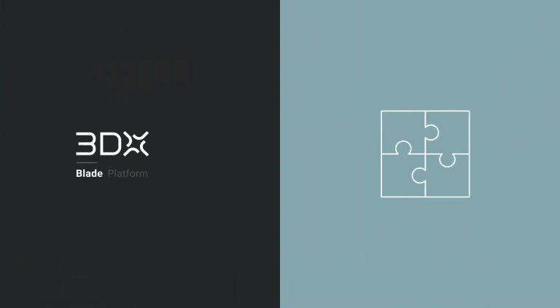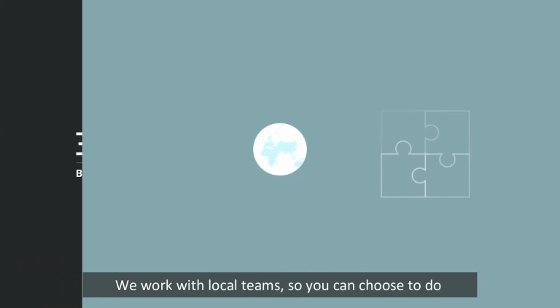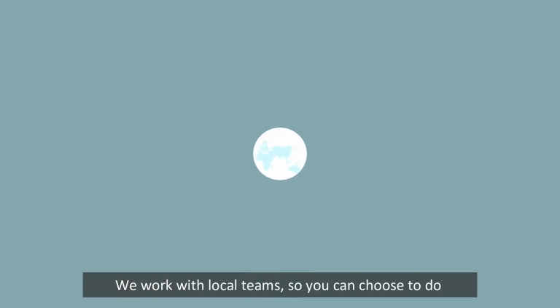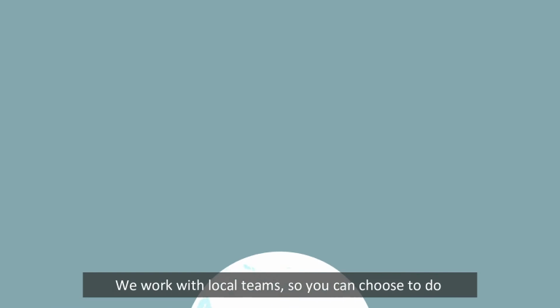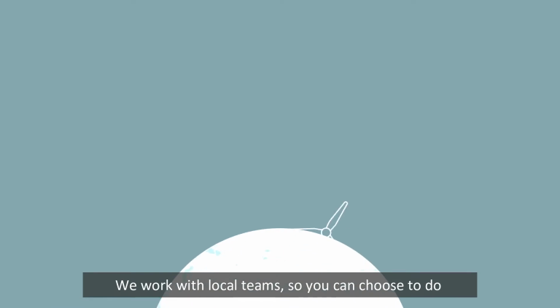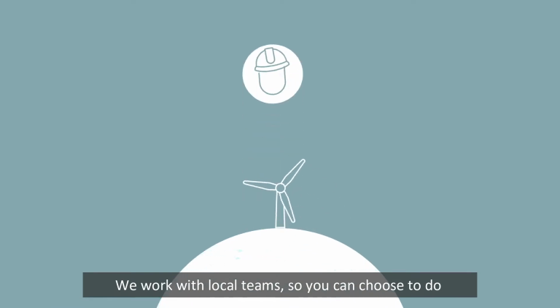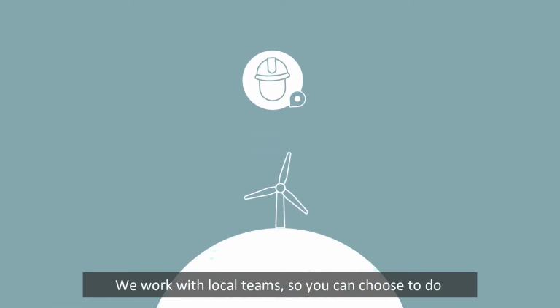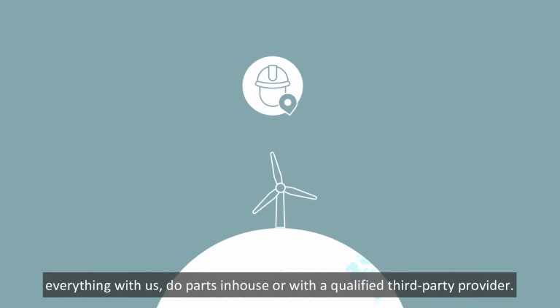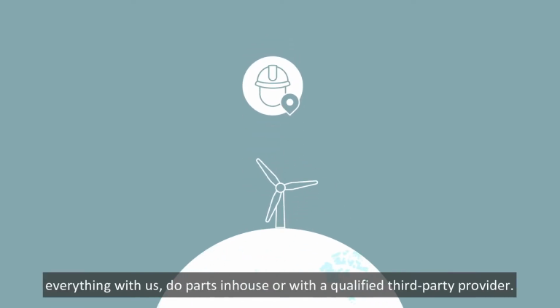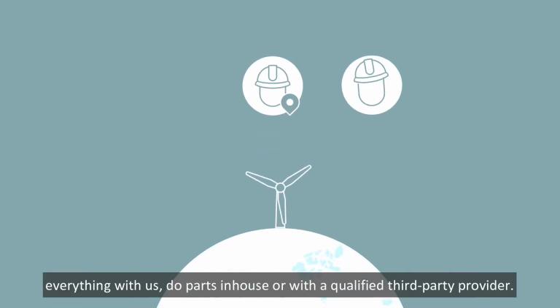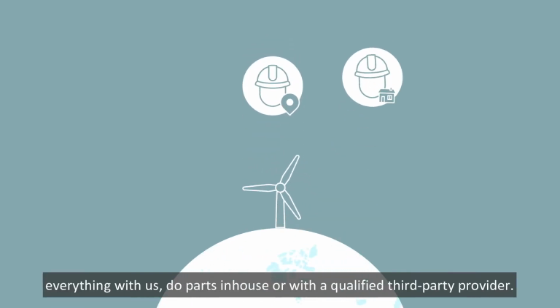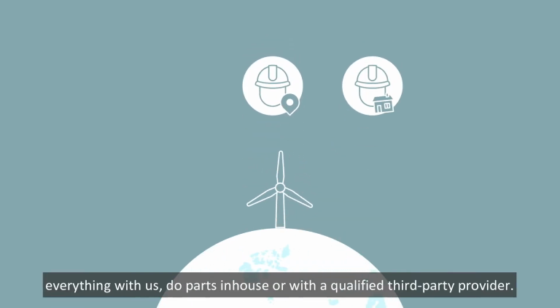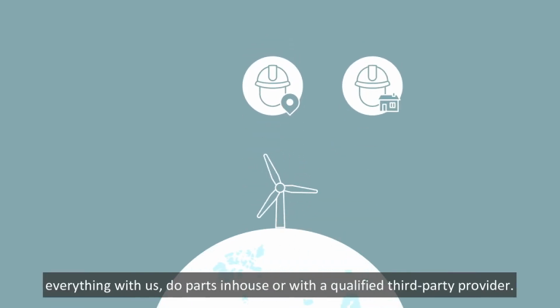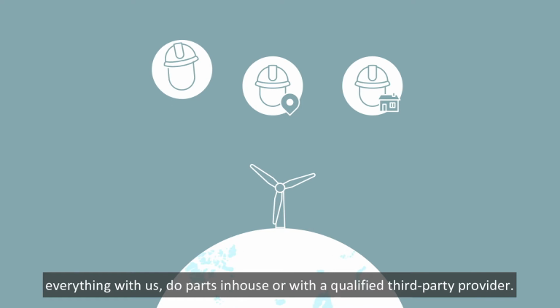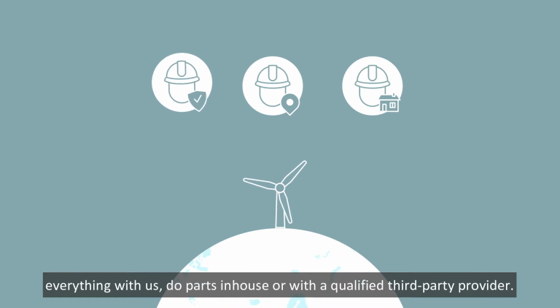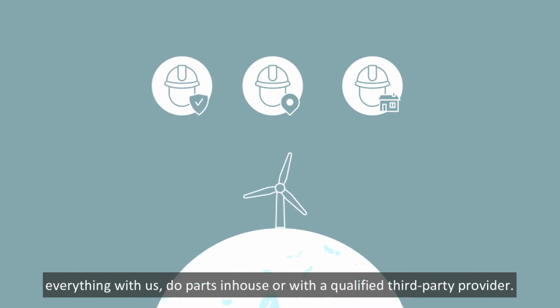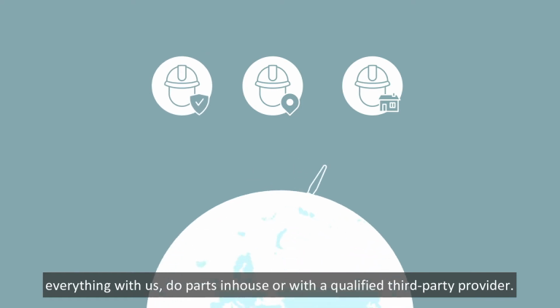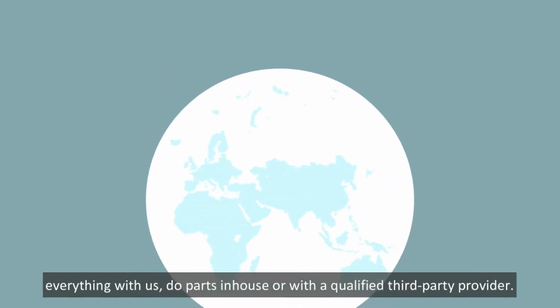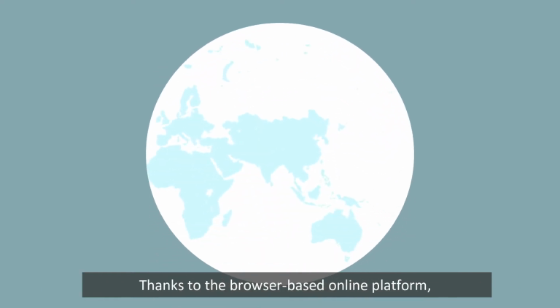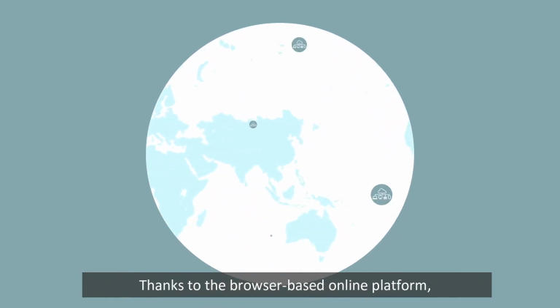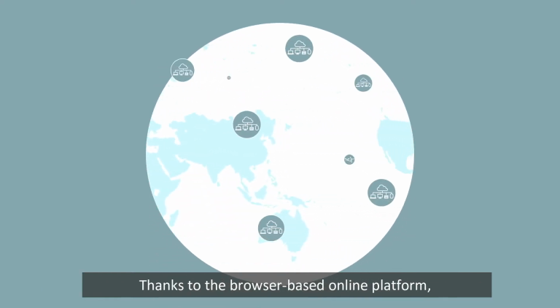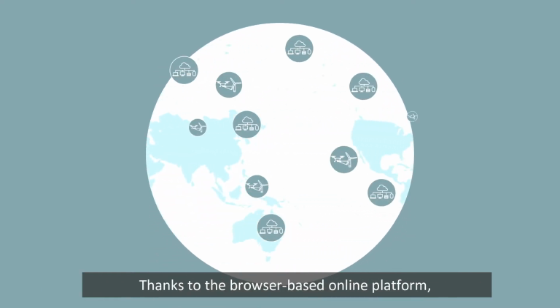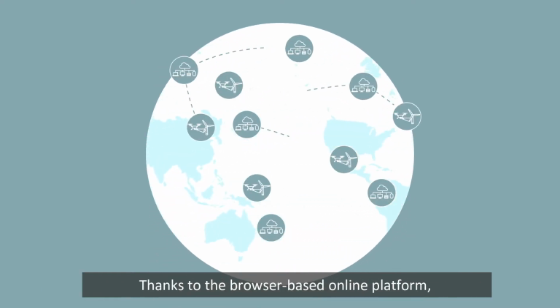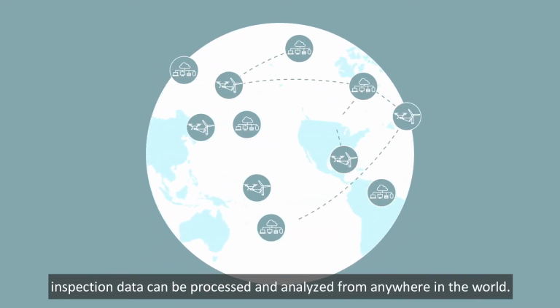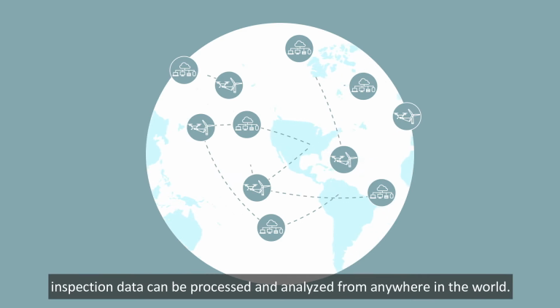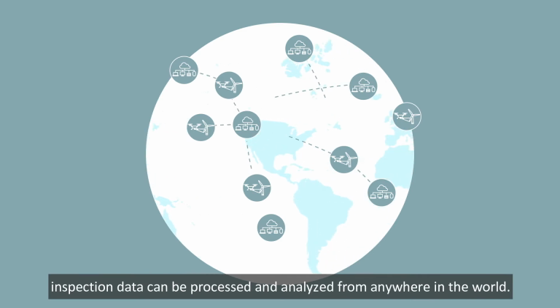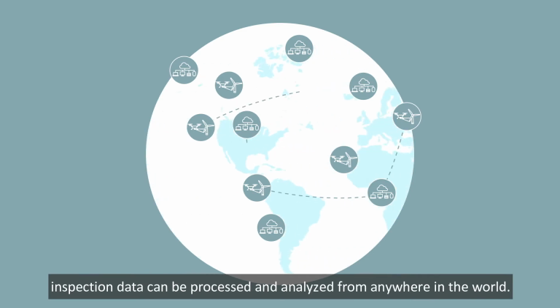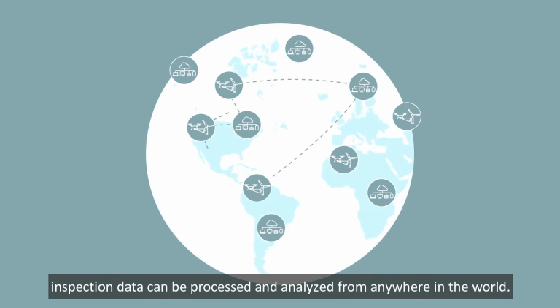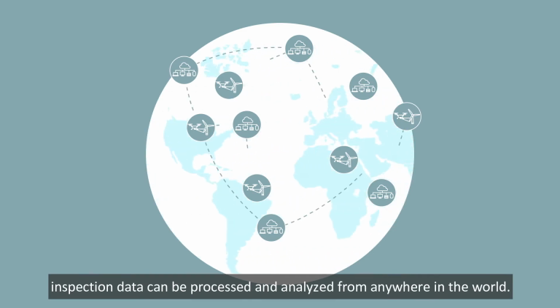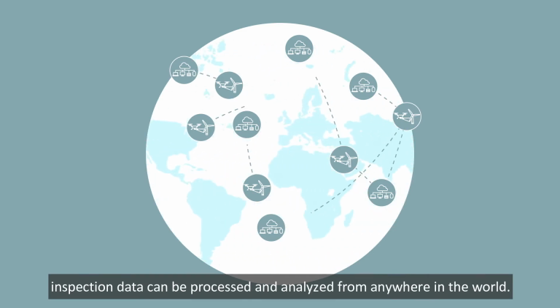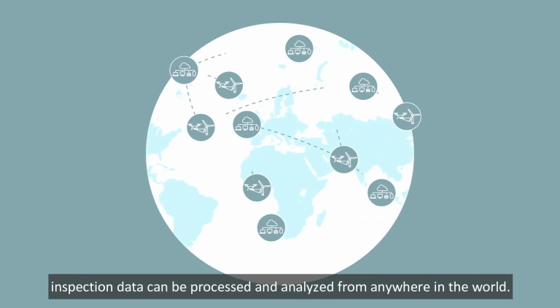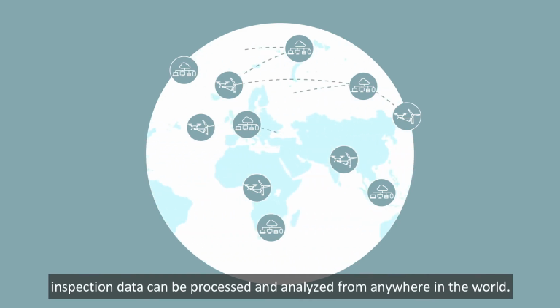We work with local teams so you can choose to do everything with us, do parts in-house, or with a qualified third-party provider. Thanks to the browser-based online platform, inspection data can be processed and analyzed from anywhere in the world.